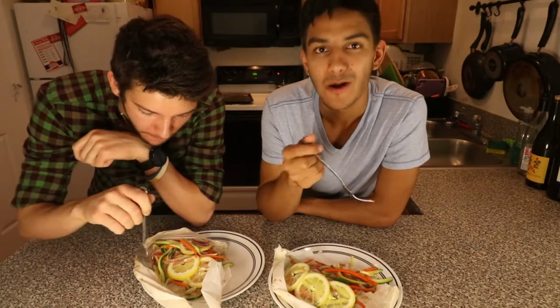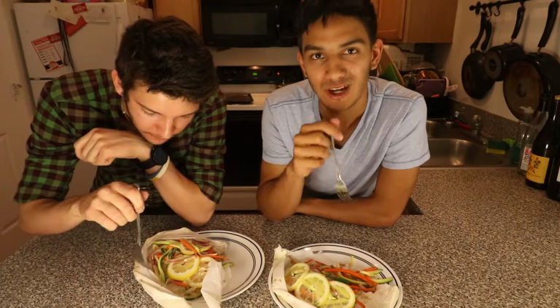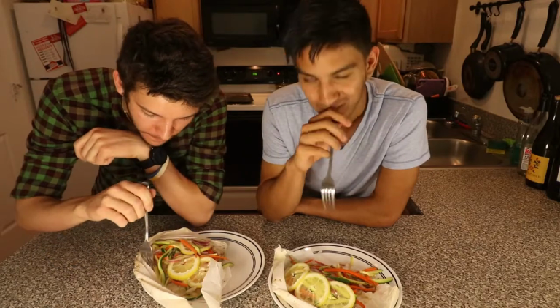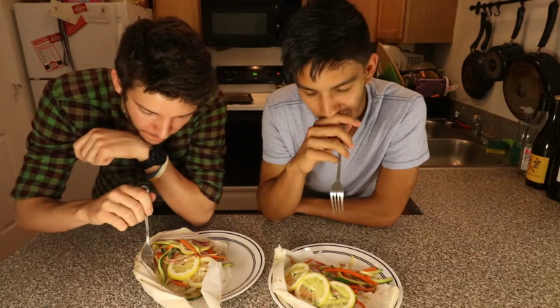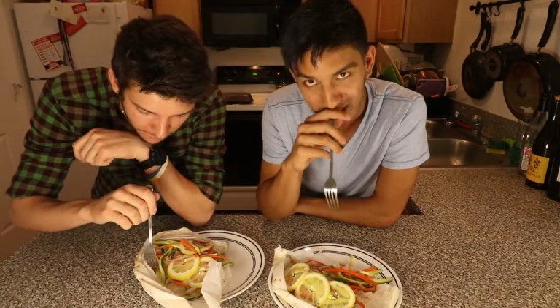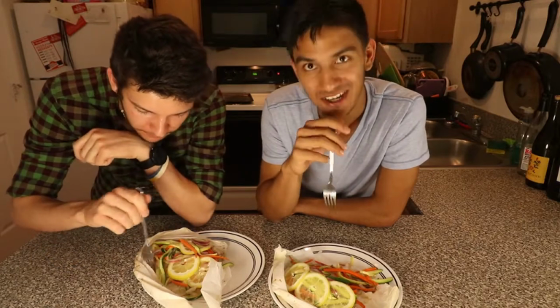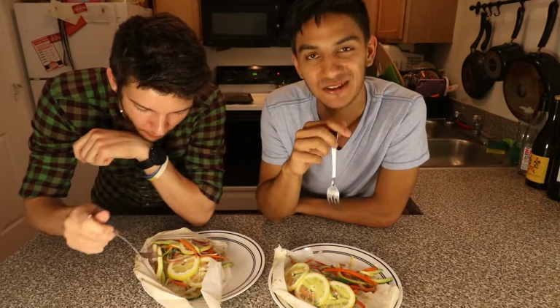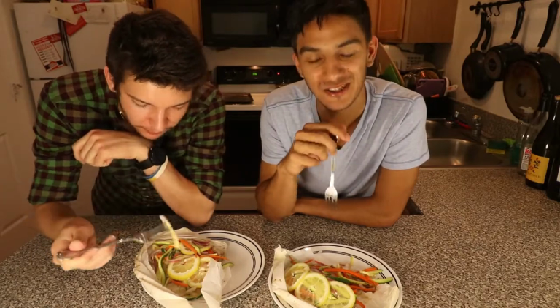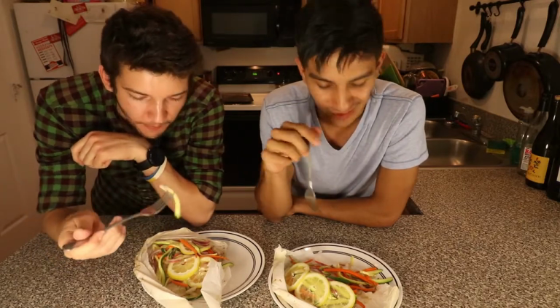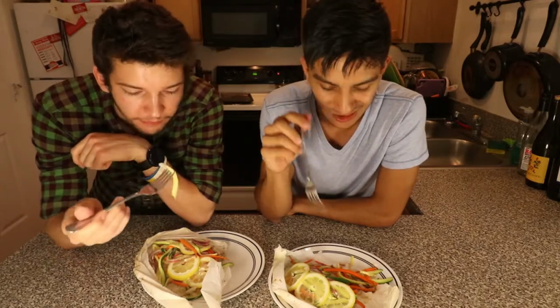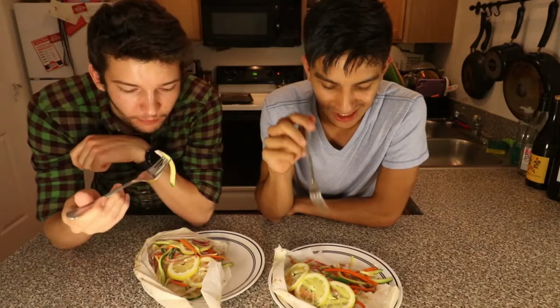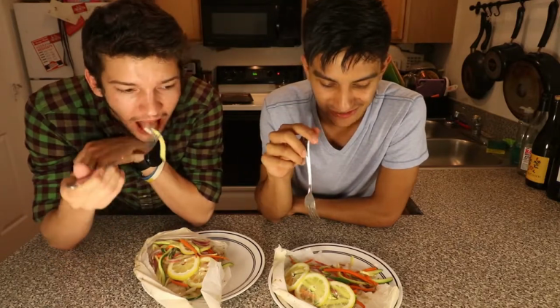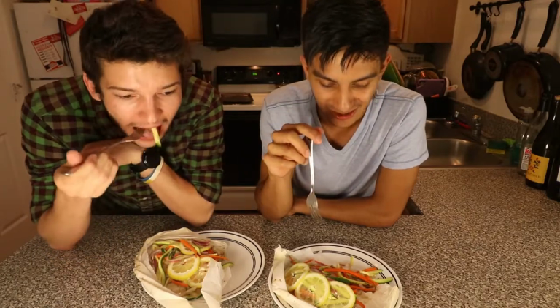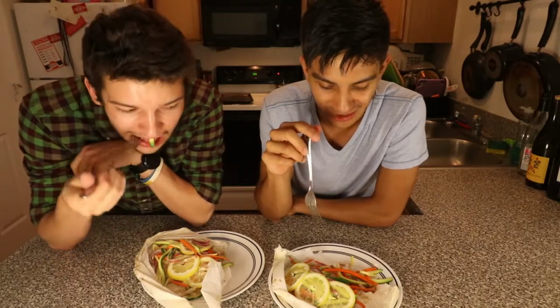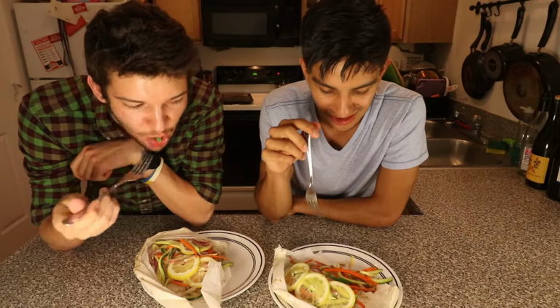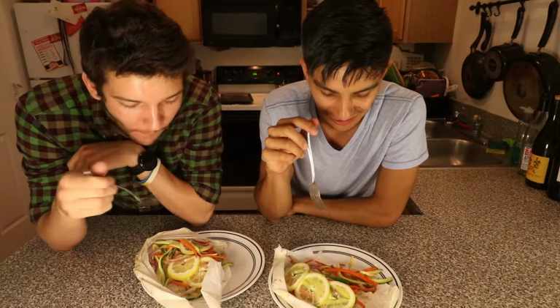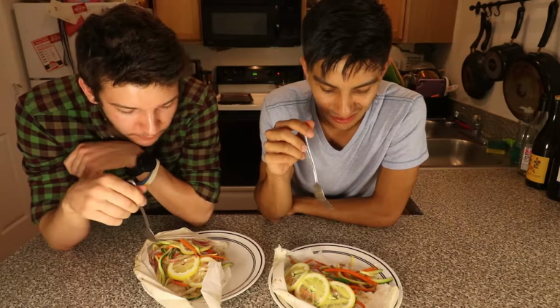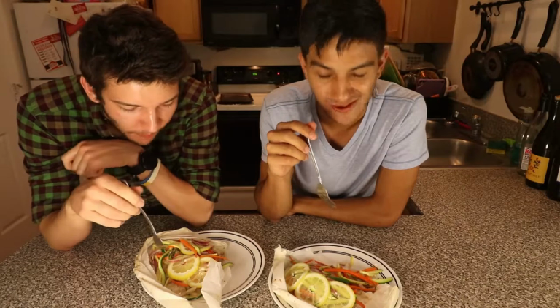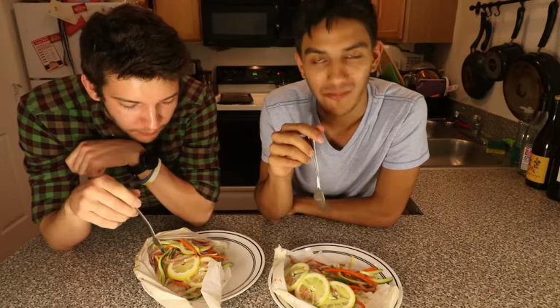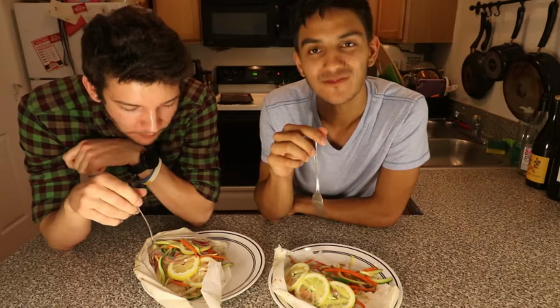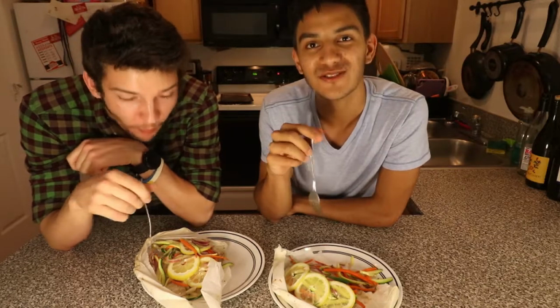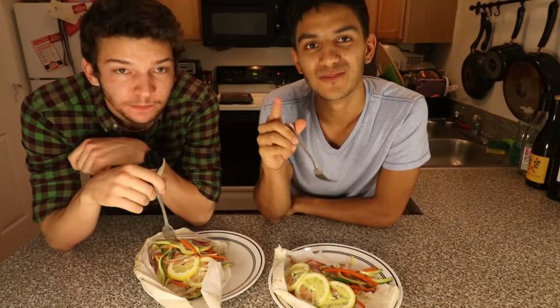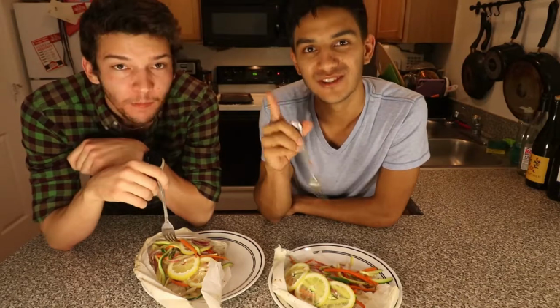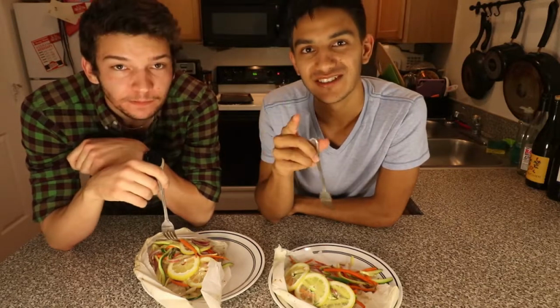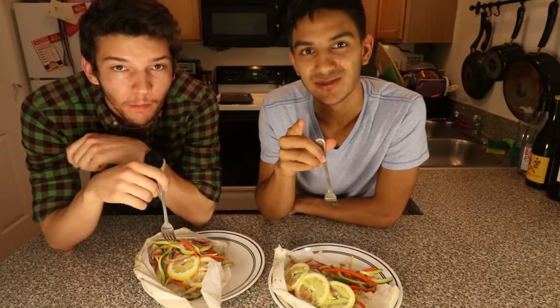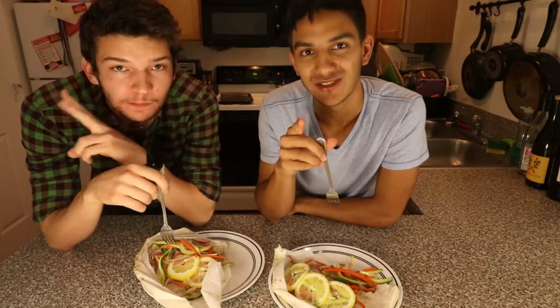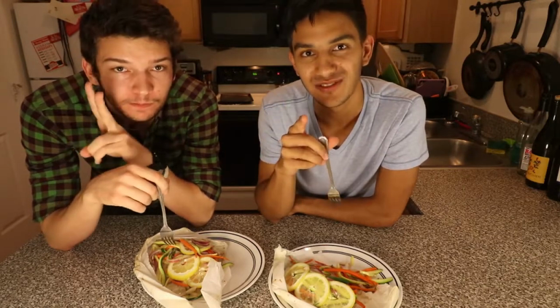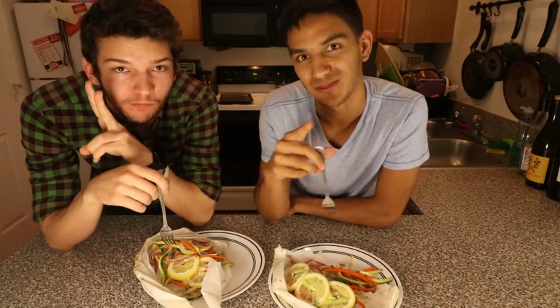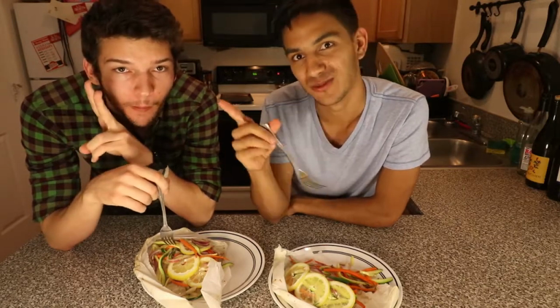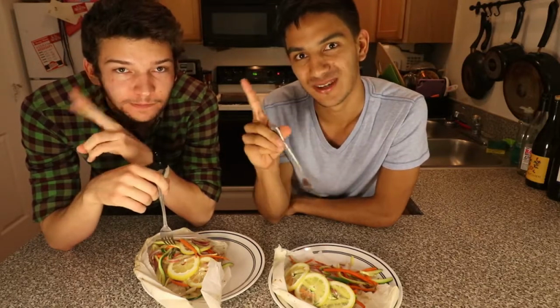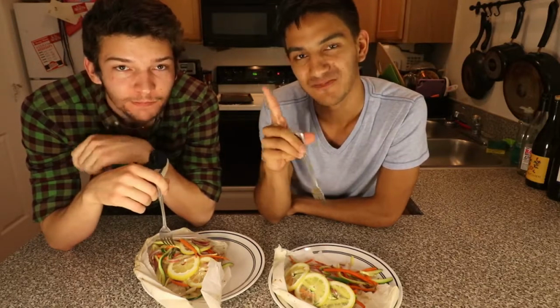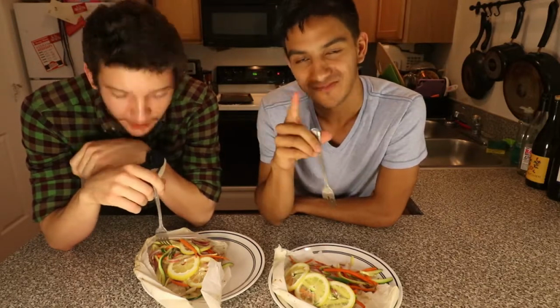Cool guys, we're going to go ahead and end it here and devour these lovely plates. We'll see you guys in next week's cooking vlog — Brody will be there again.